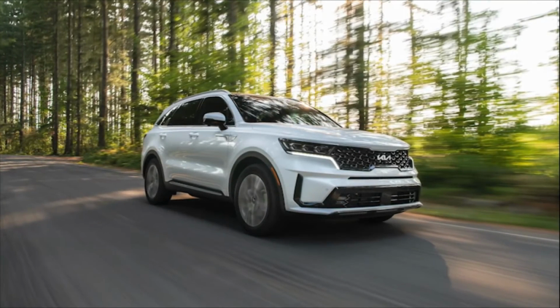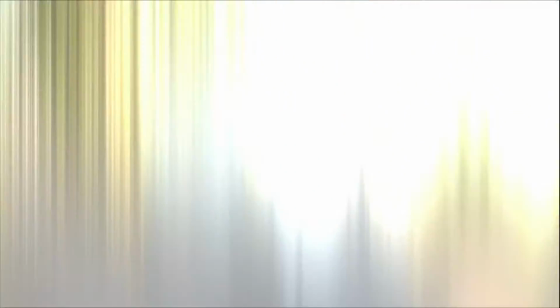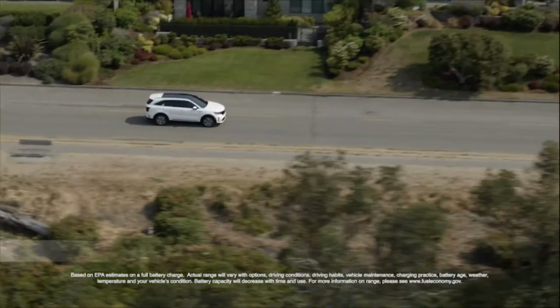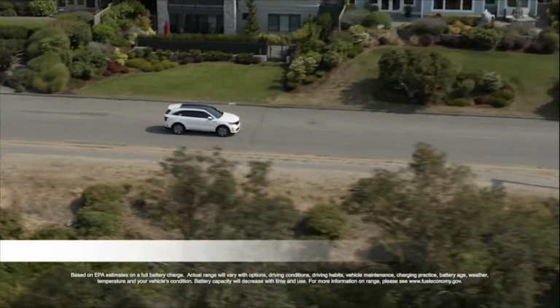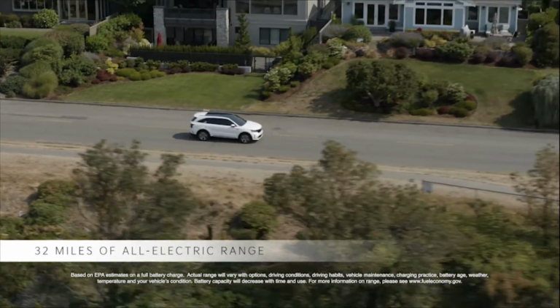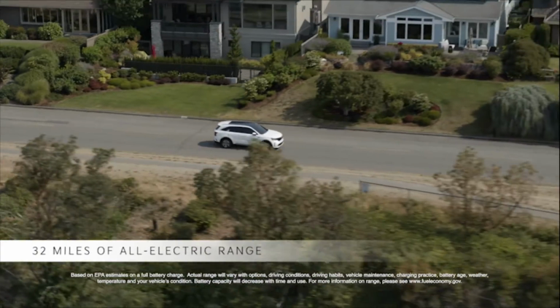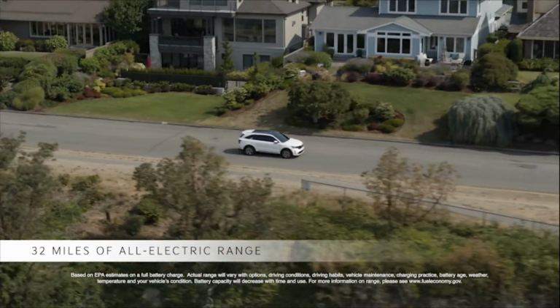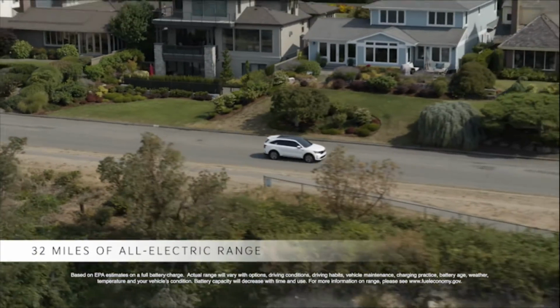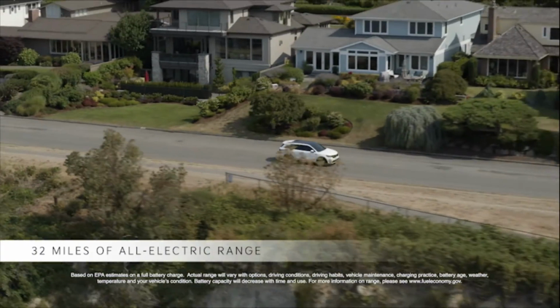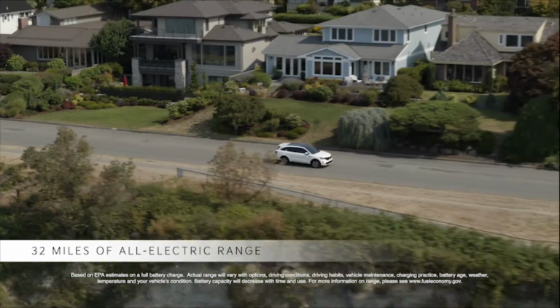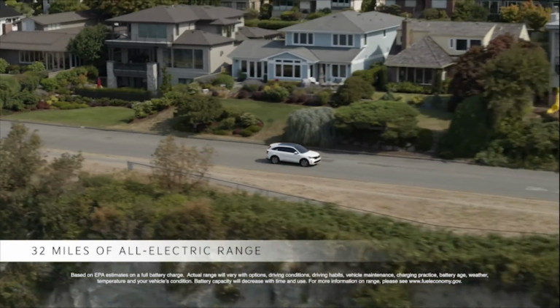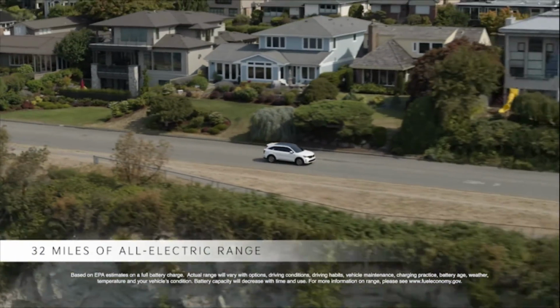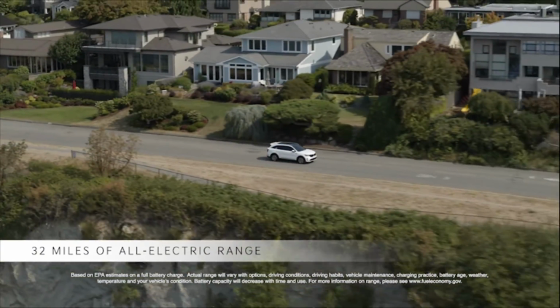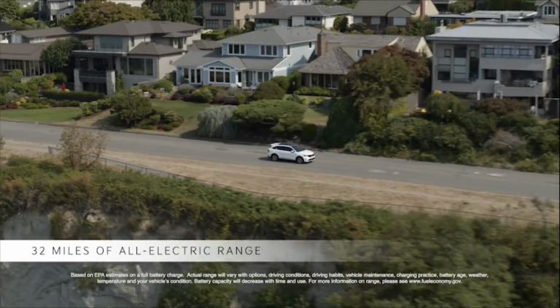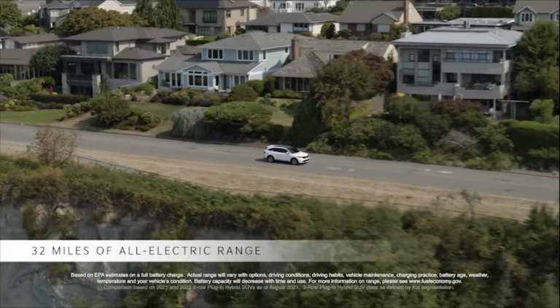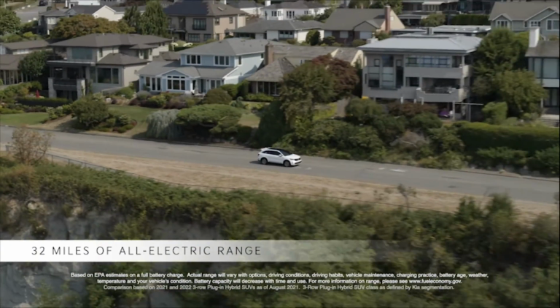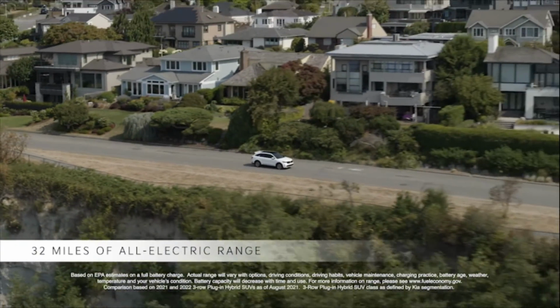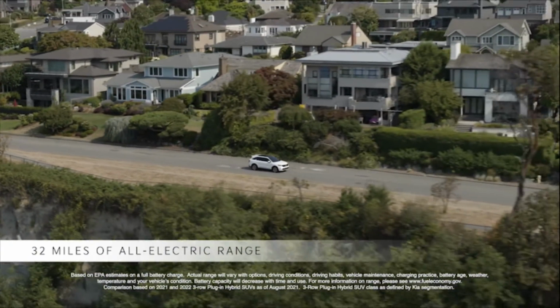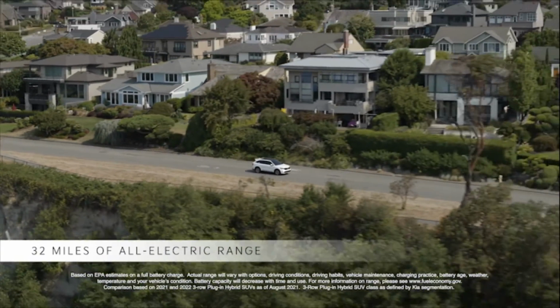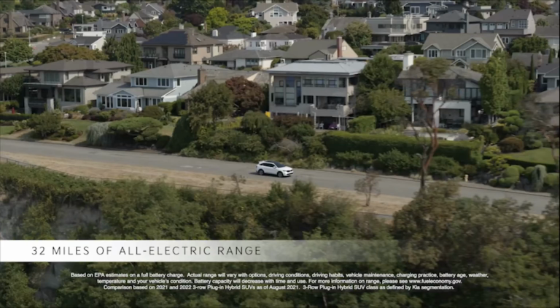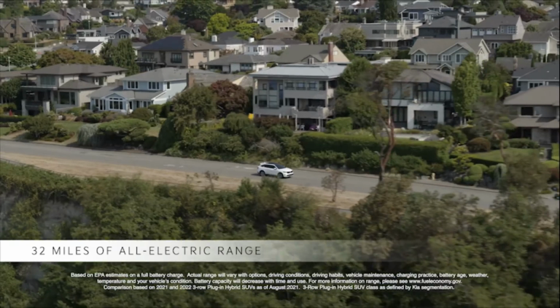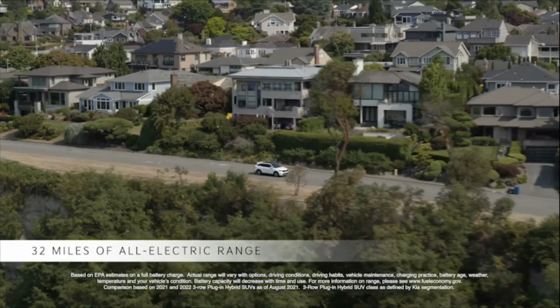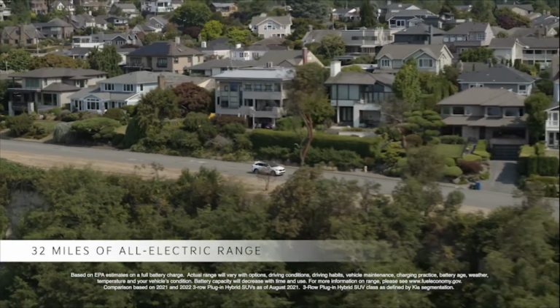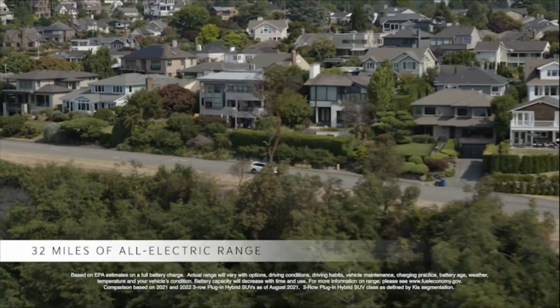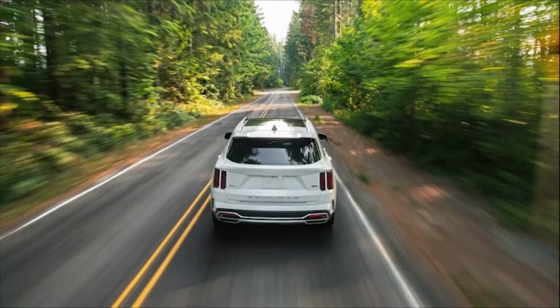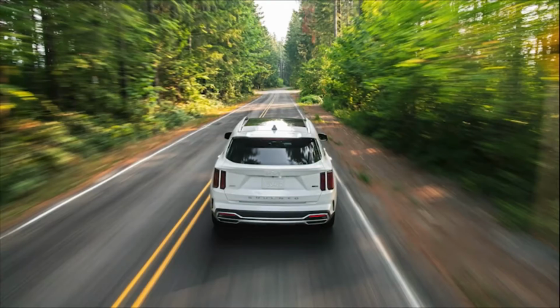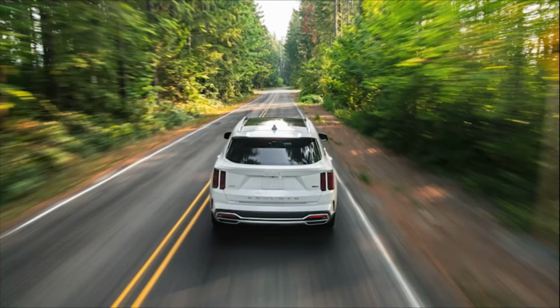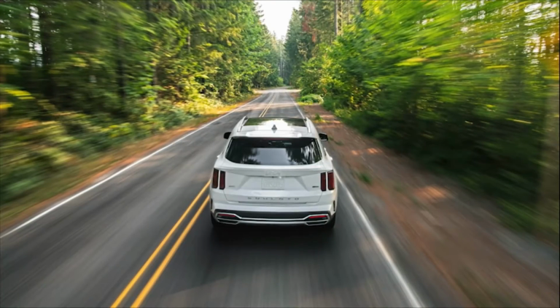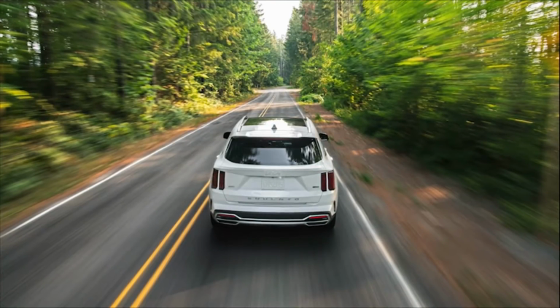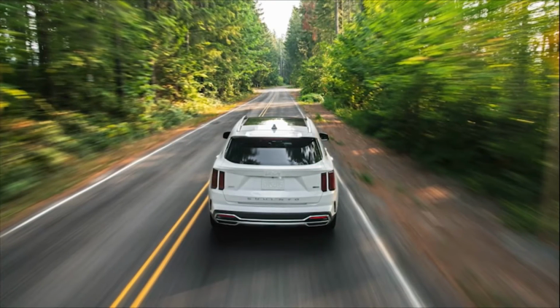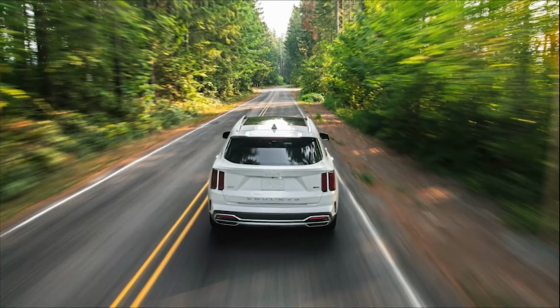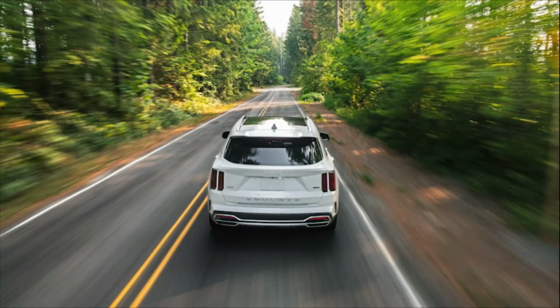With an EPA-estimated all-electric range of 32 miles, the Sorento PHEV offers more gas-free mileage than any other three-row plug-in hybrid SUV.